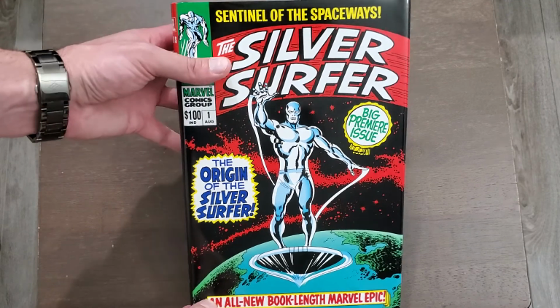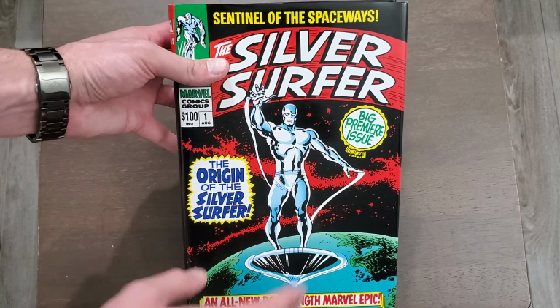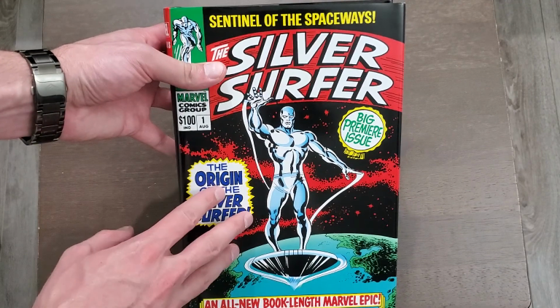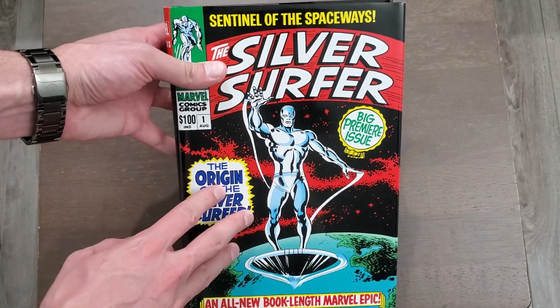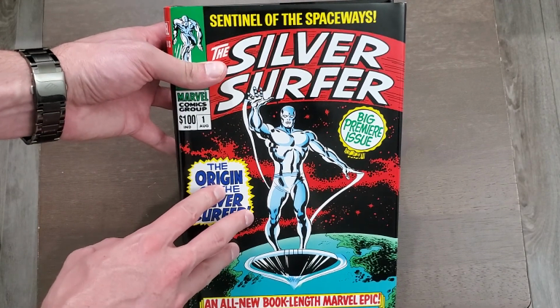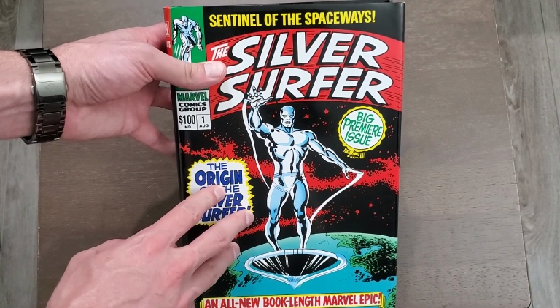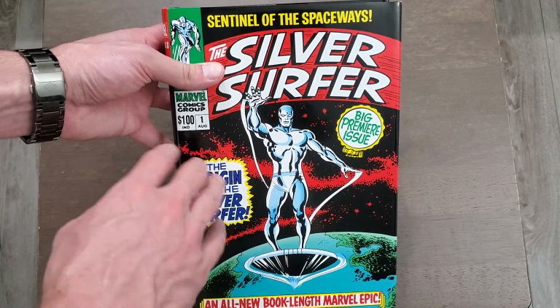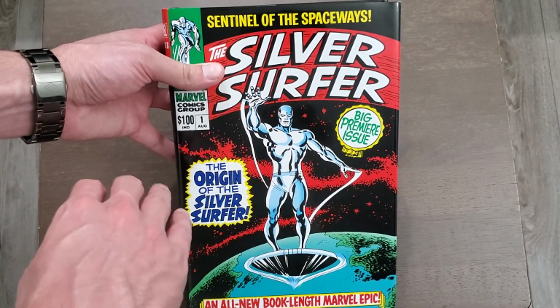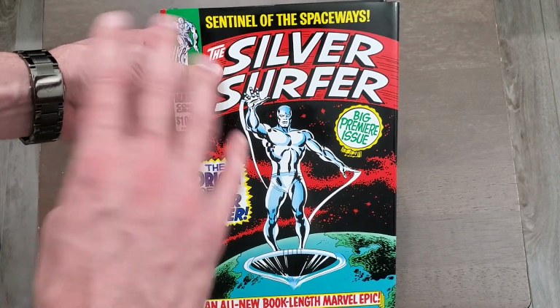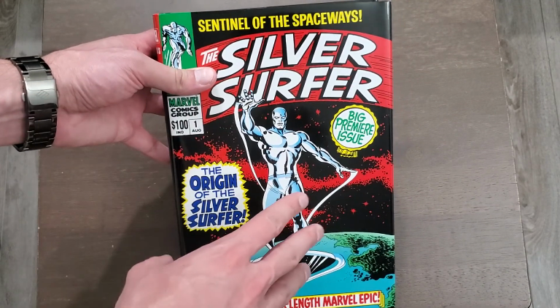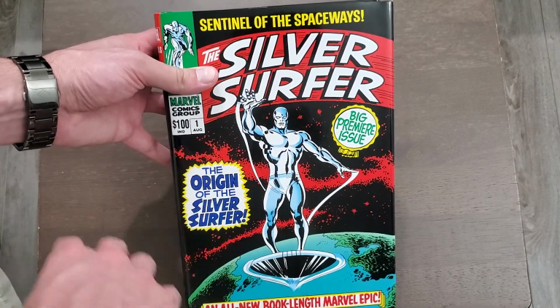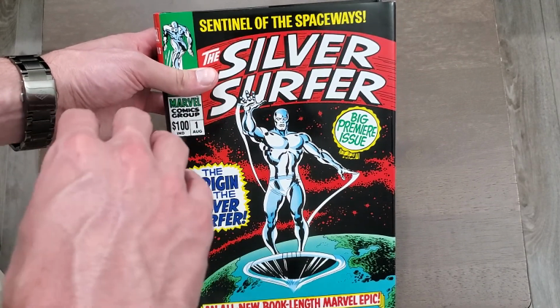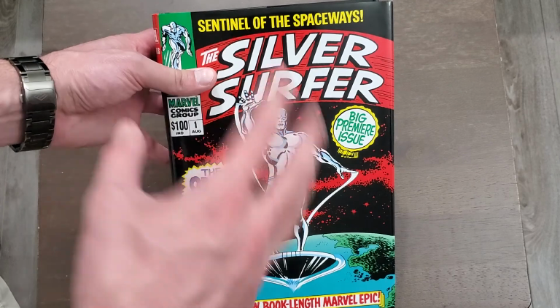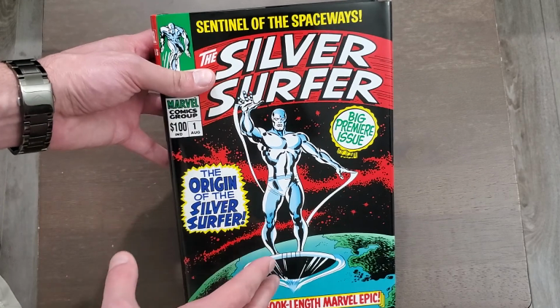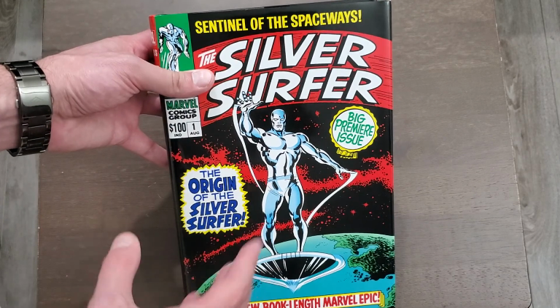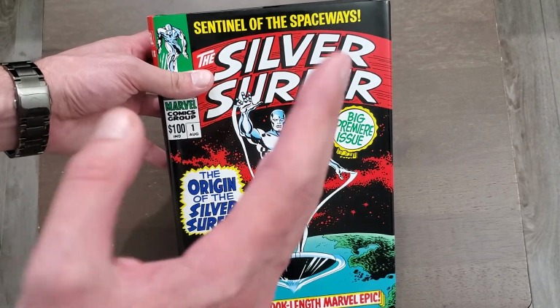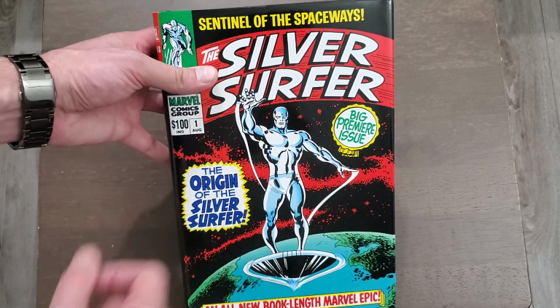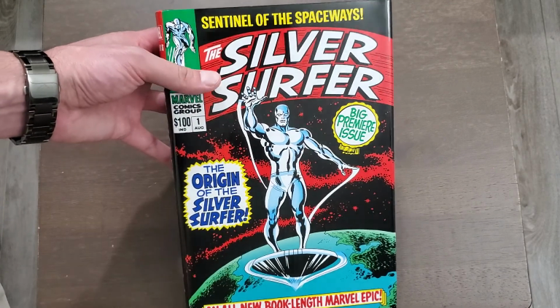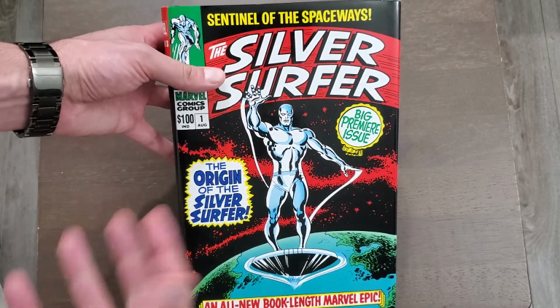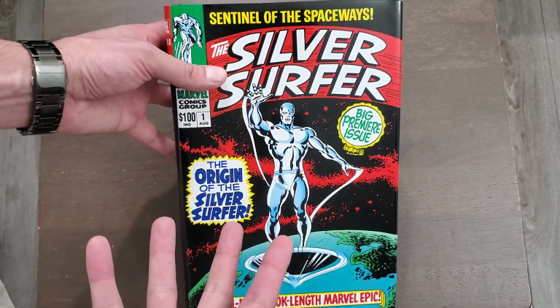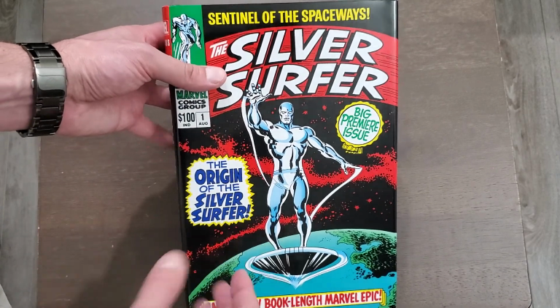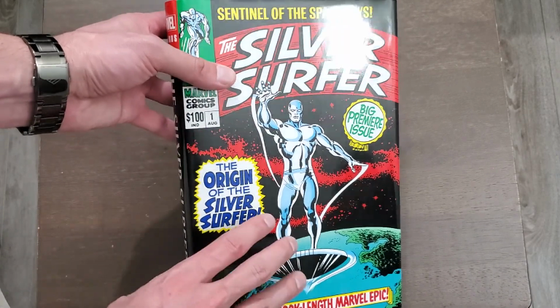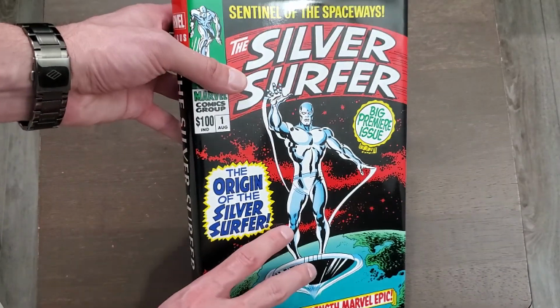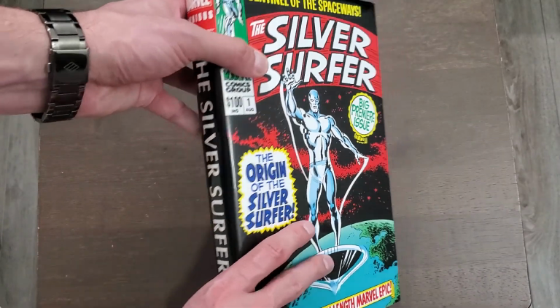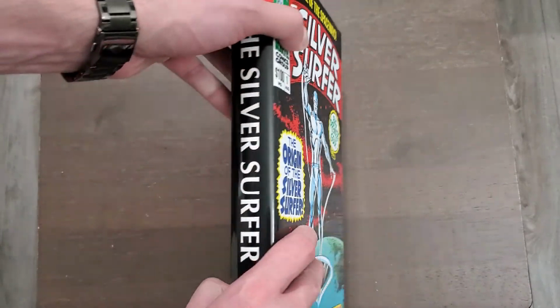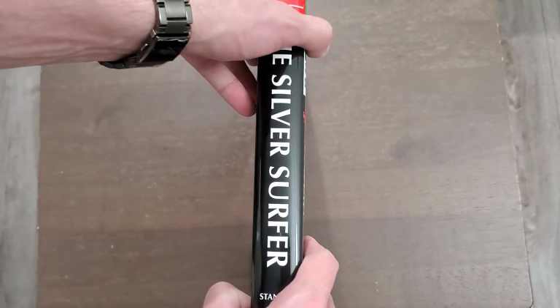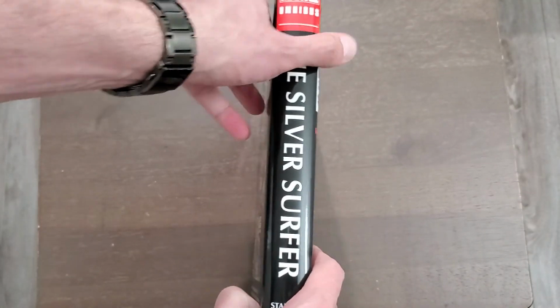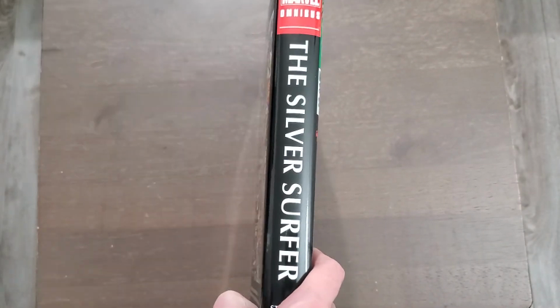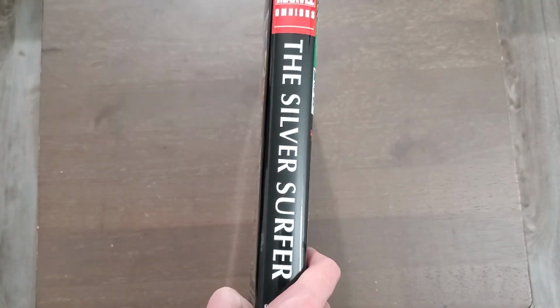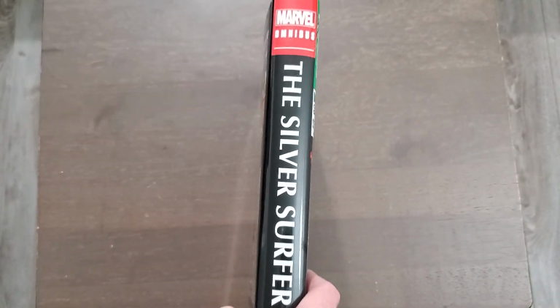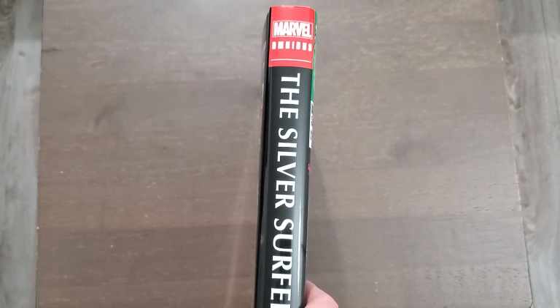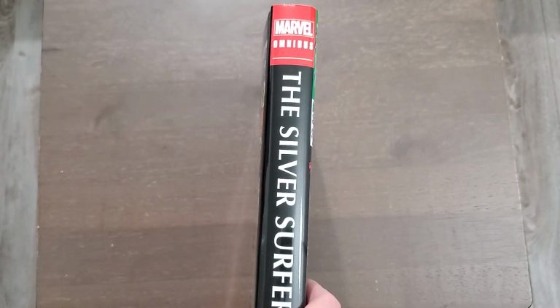This was a whale of an omnibus for the longest time. It went out of print, and when it did, the prices skyrocketed until the reprint was announced. It's a rather slim omnibus that was demanding such high prices.